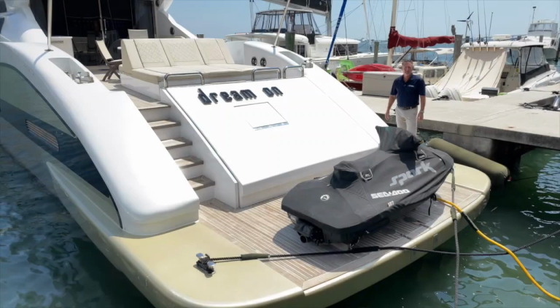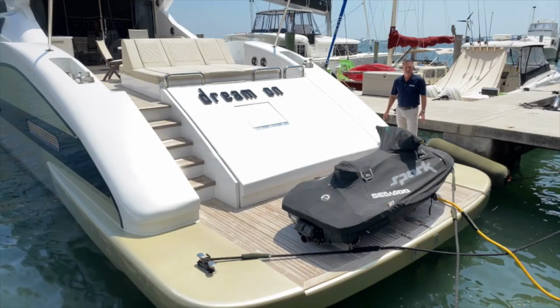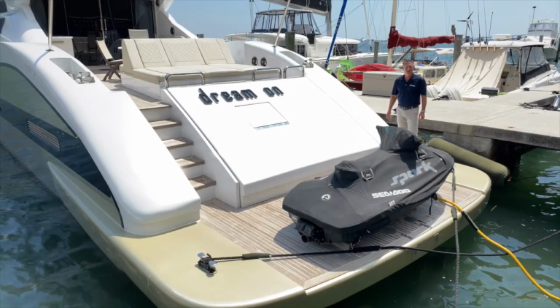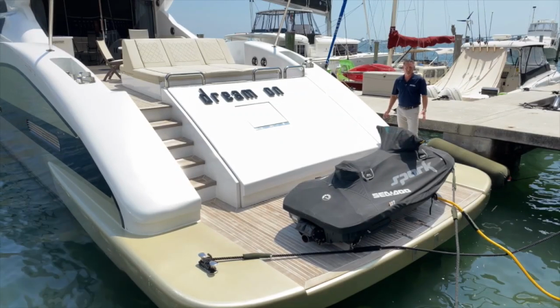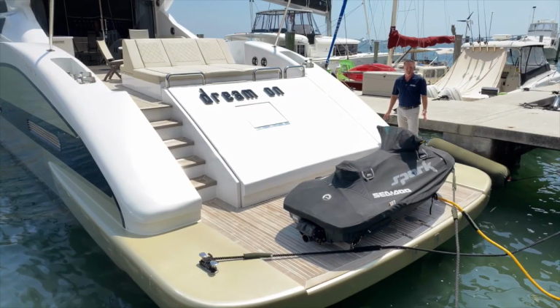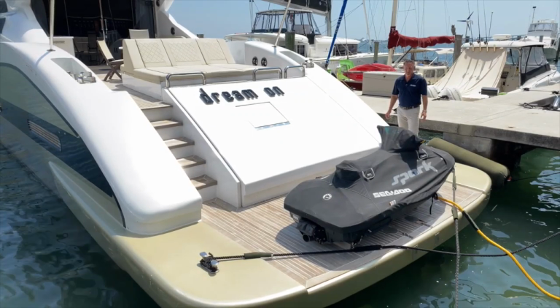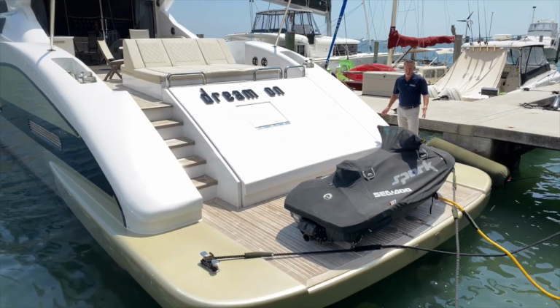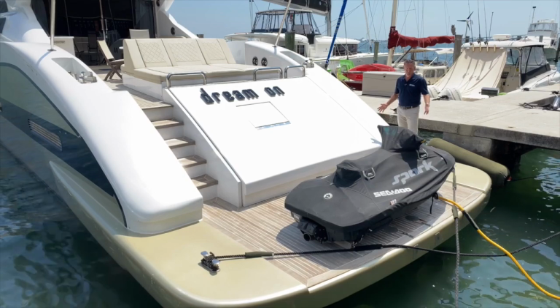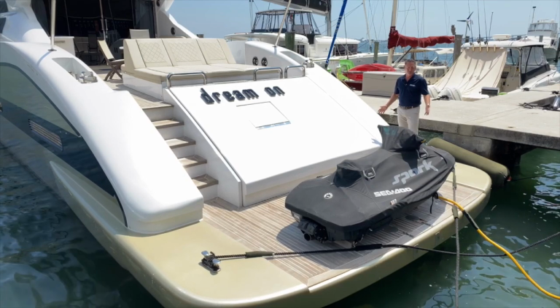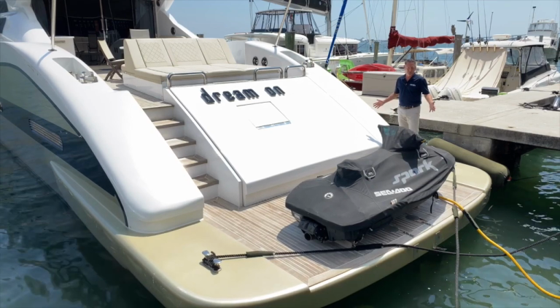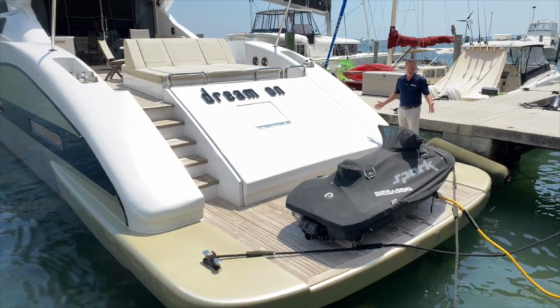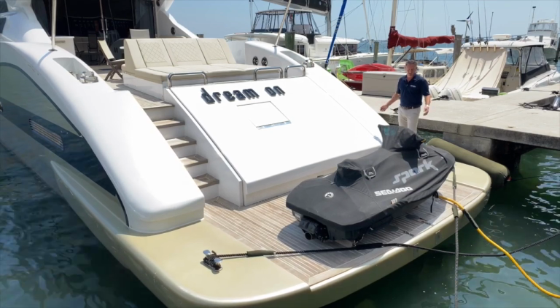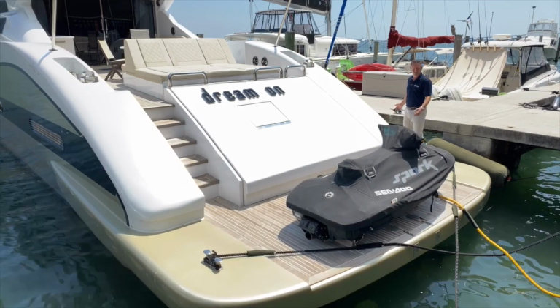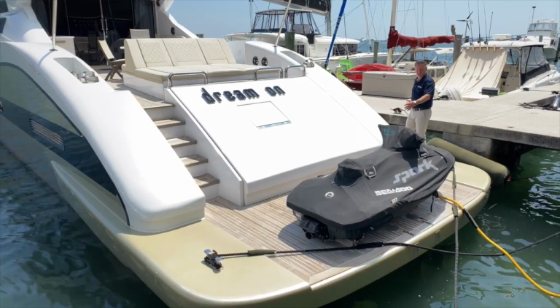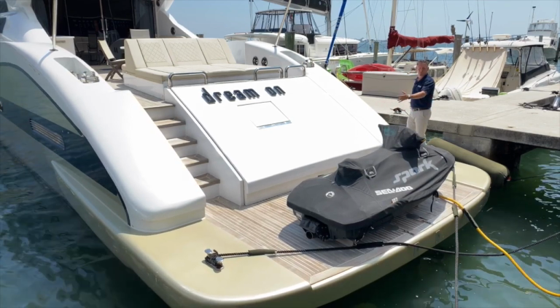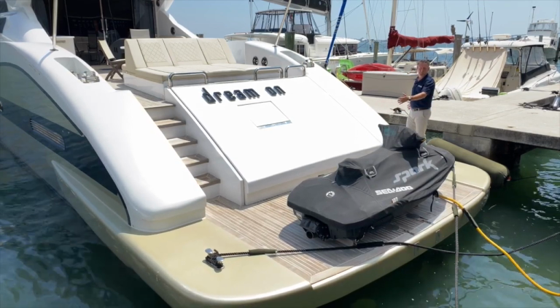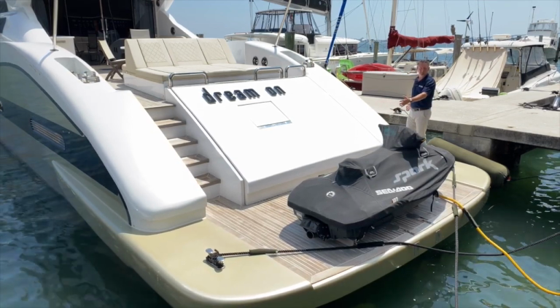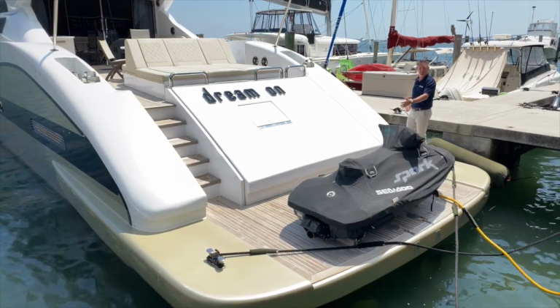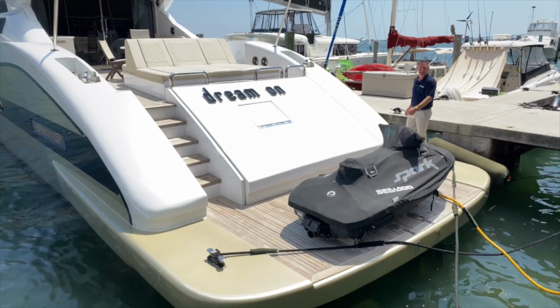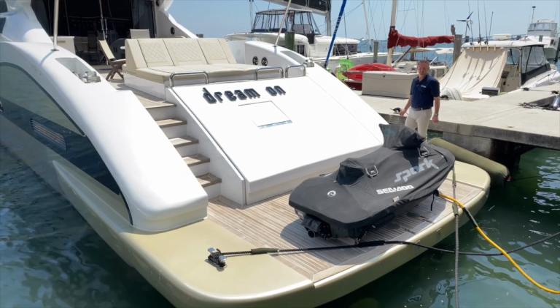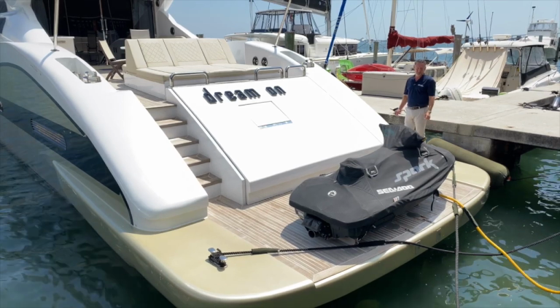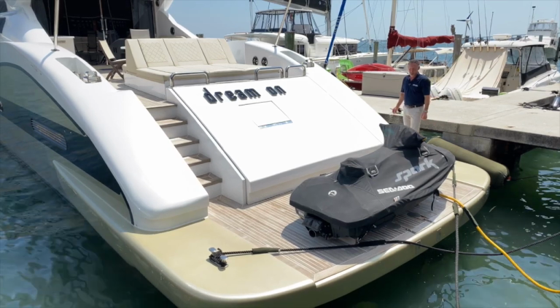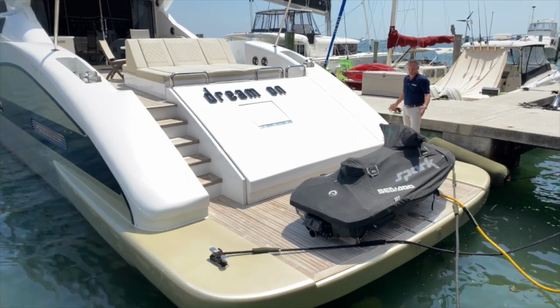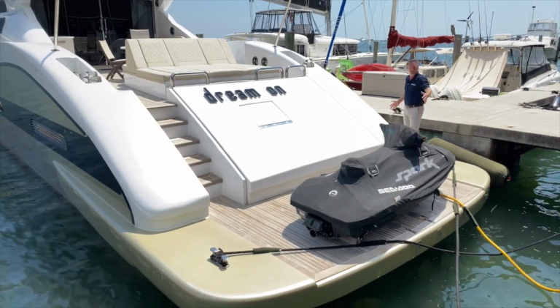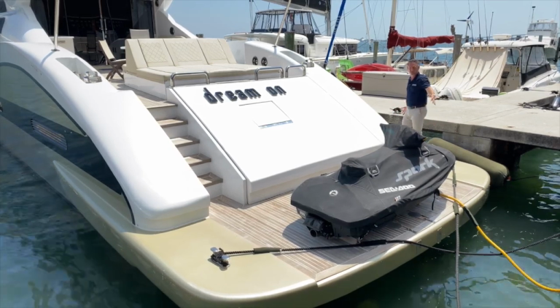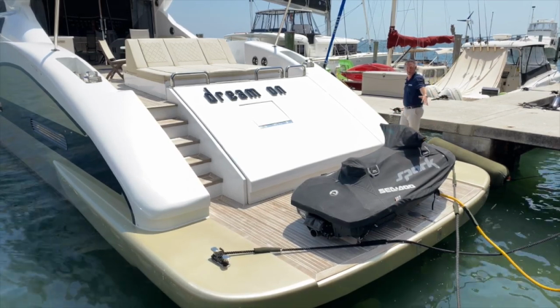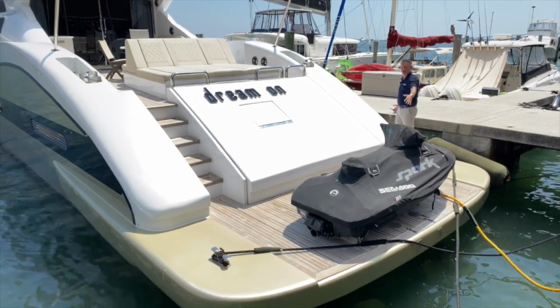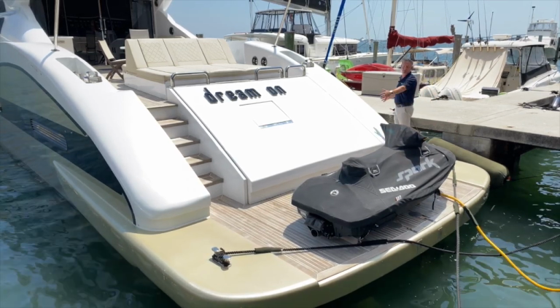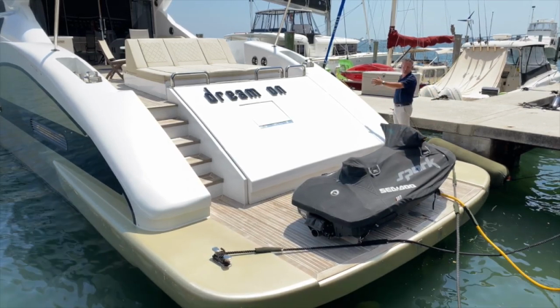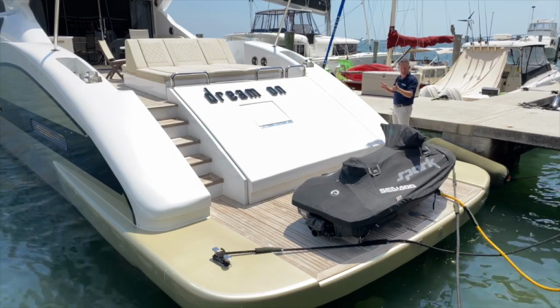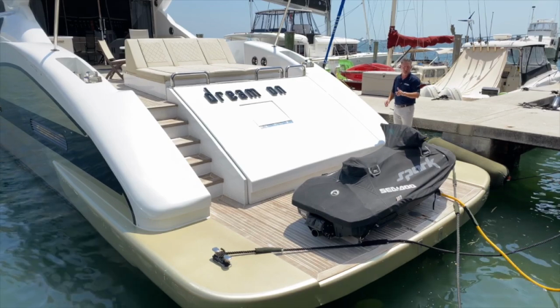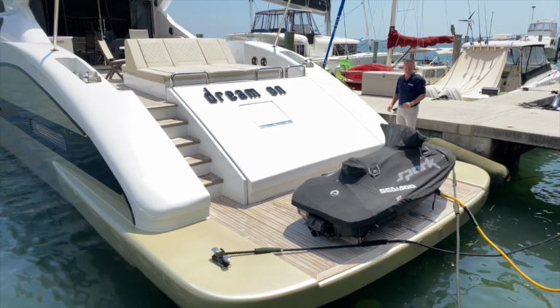Let's start today's tour at the transom. One thing that you will notice is for a boat of this size, she does have a very wide beam. It's a 20-foot, 8-inch beam, which gives you a lot of living space and usable space throughout the boat, but we'll get to more of that in a few minutes.